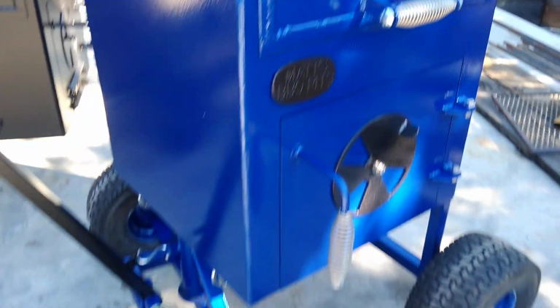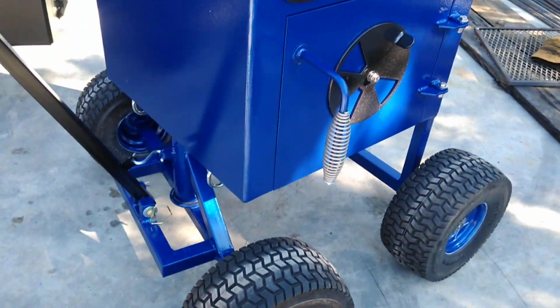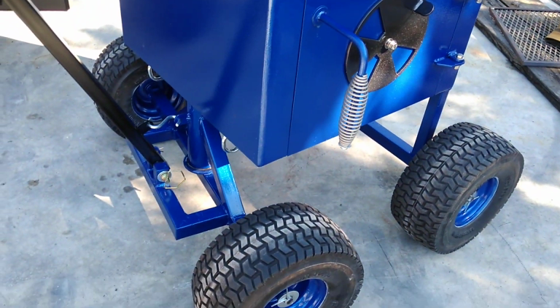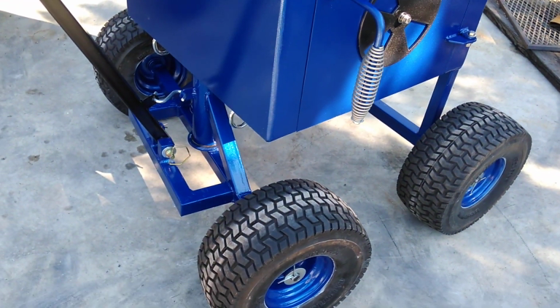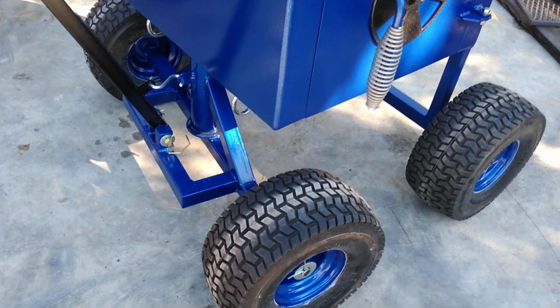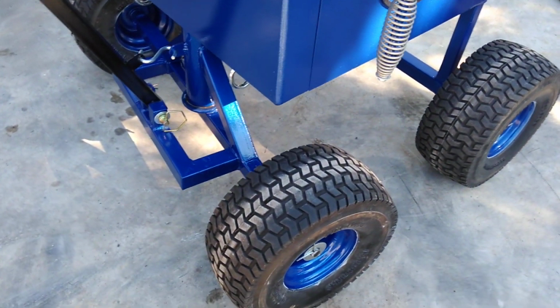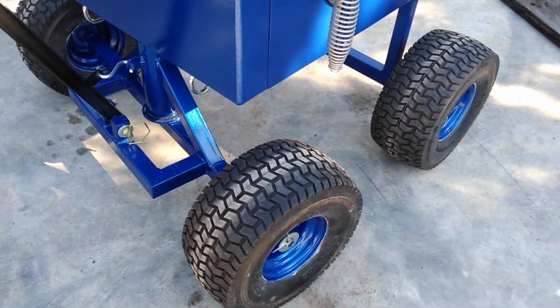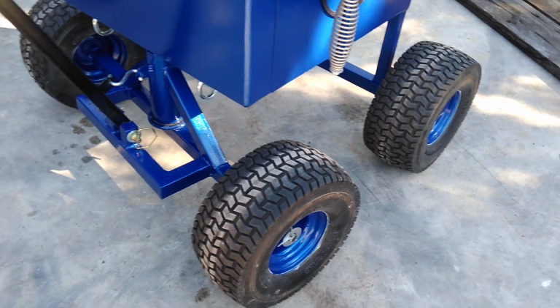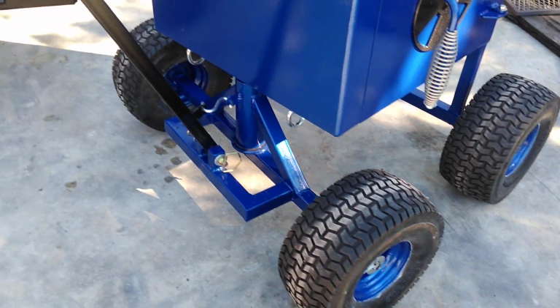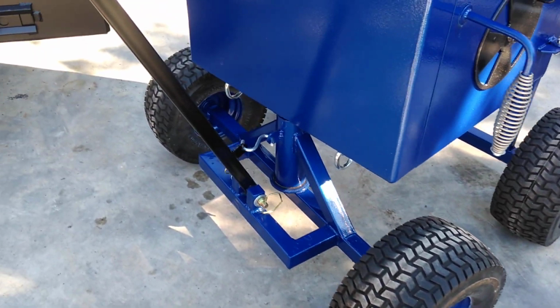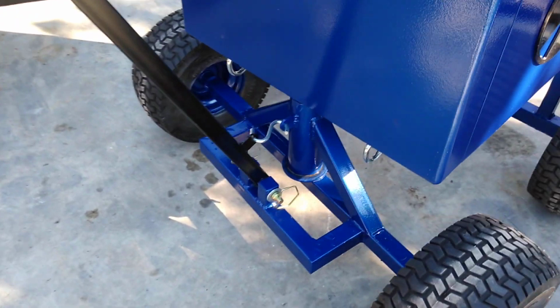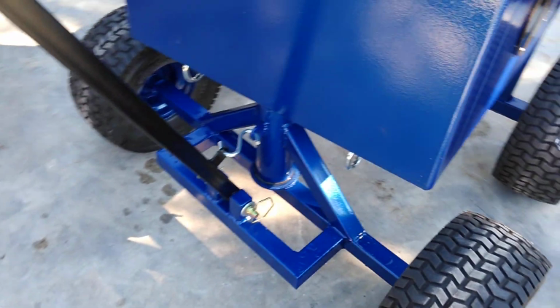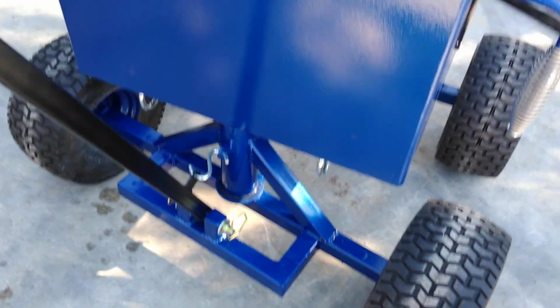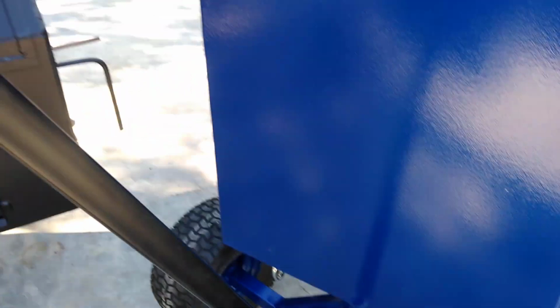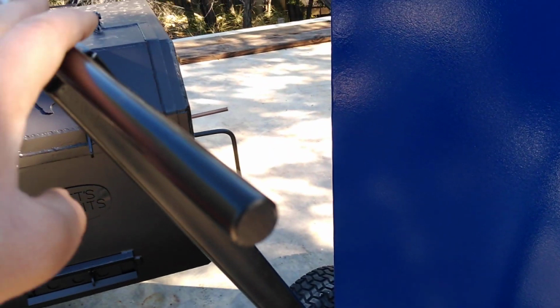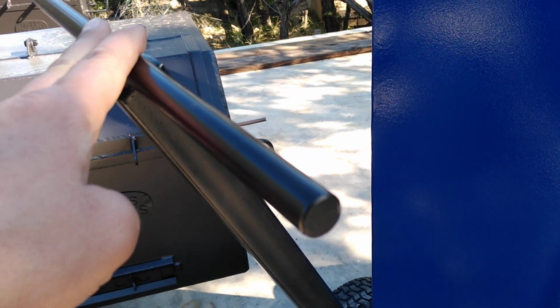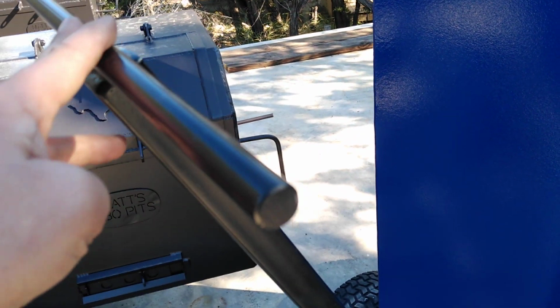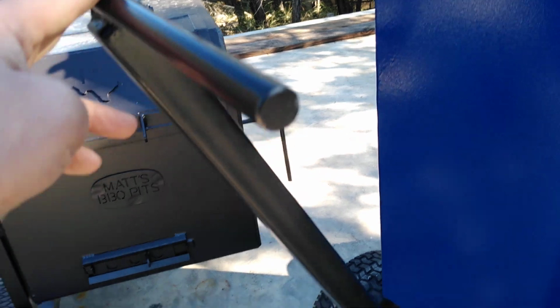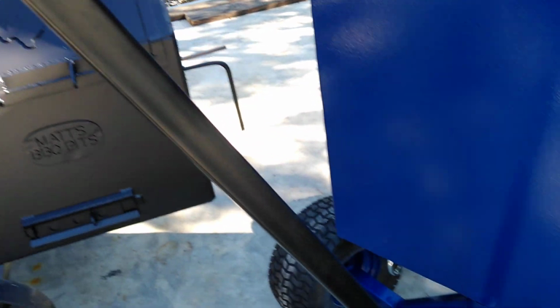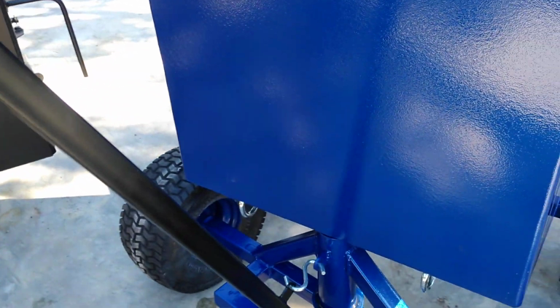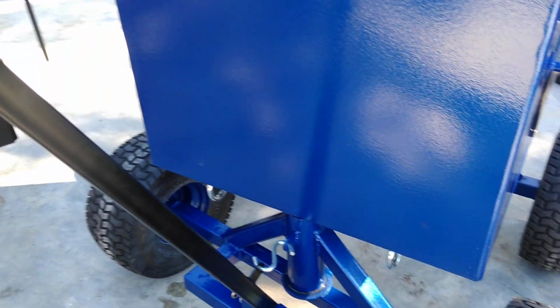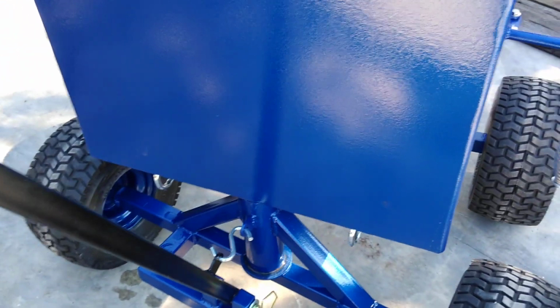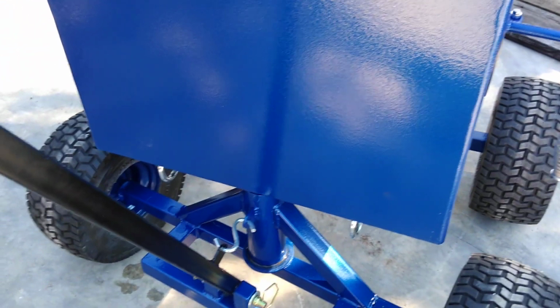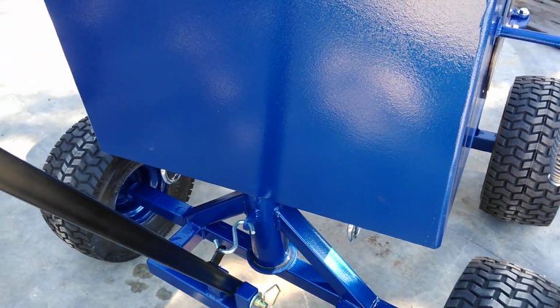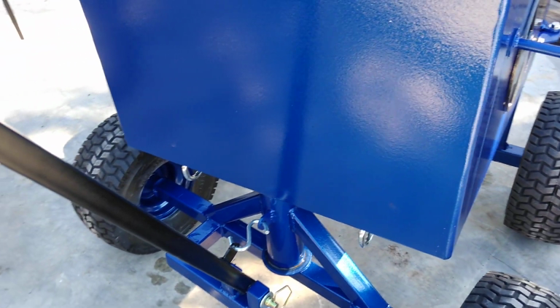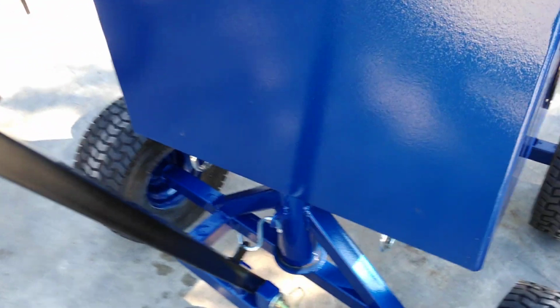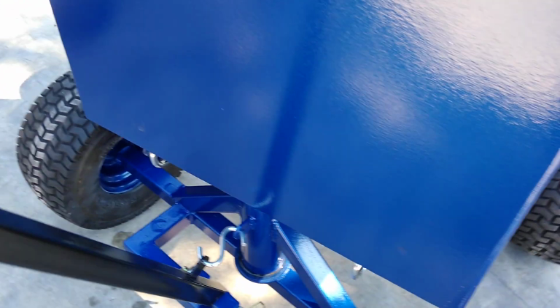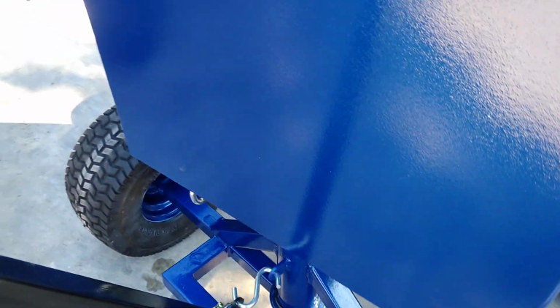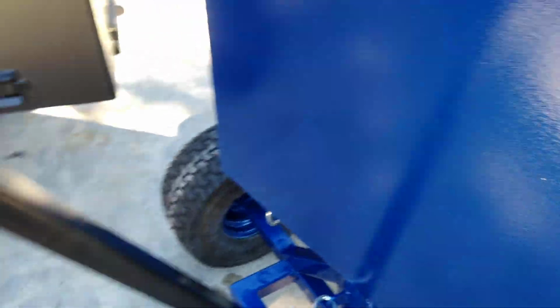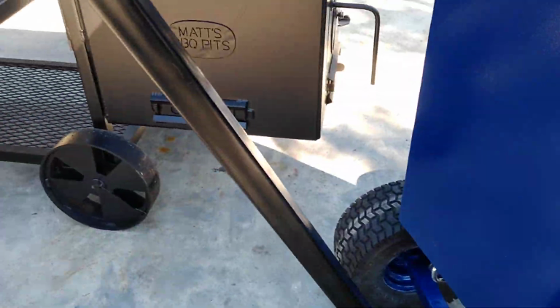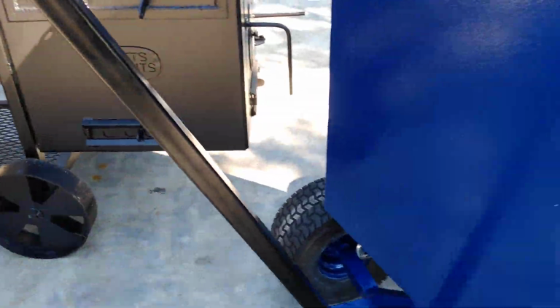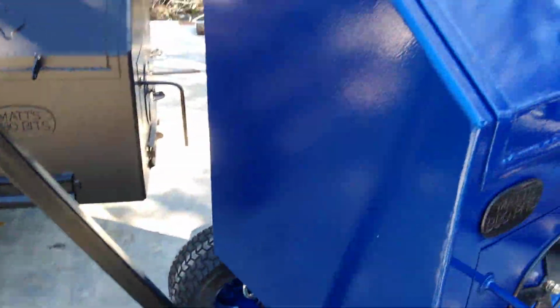It's set up with flat-free mower wheels and steering. It's got the handle on it so you can pull it around. It's just got an S-hook on it to prop it up for now.